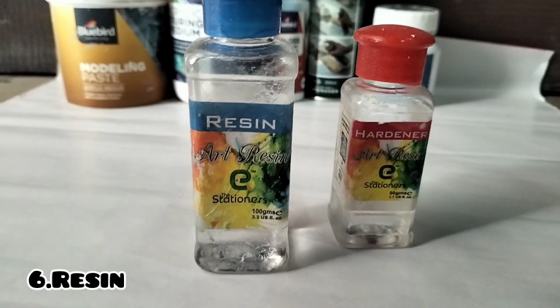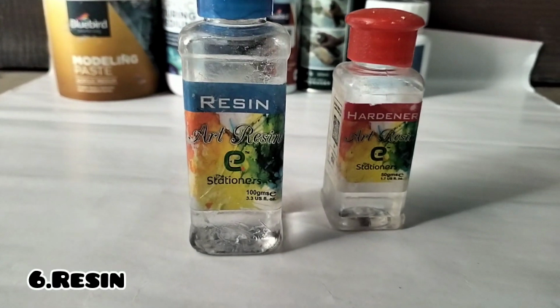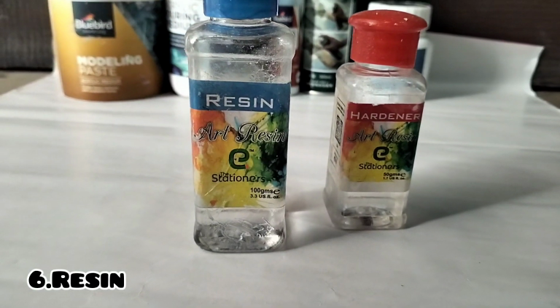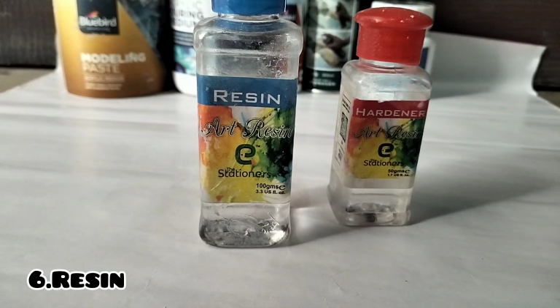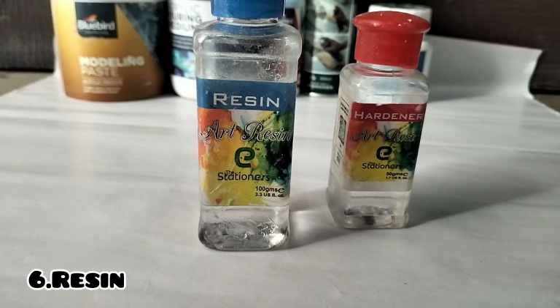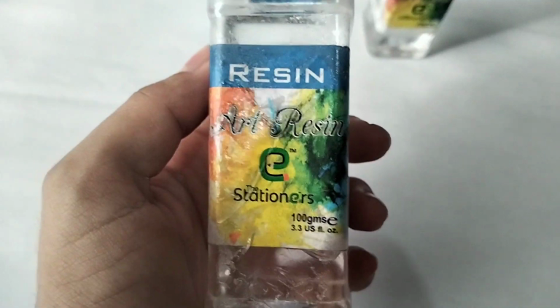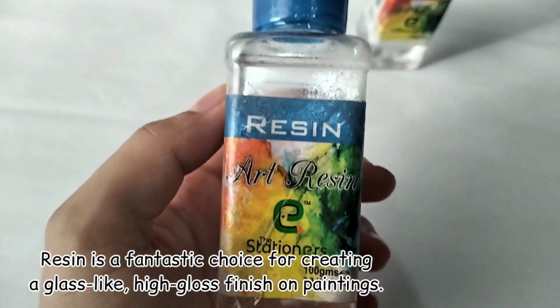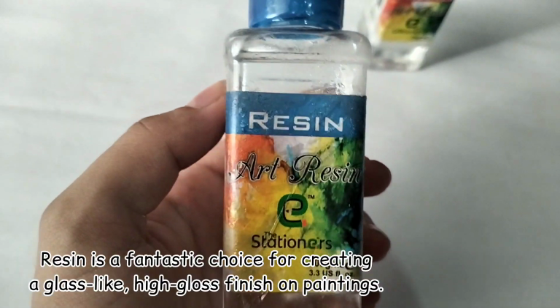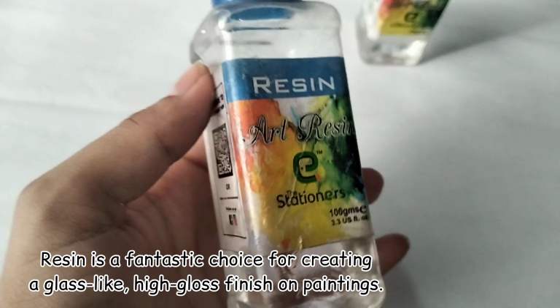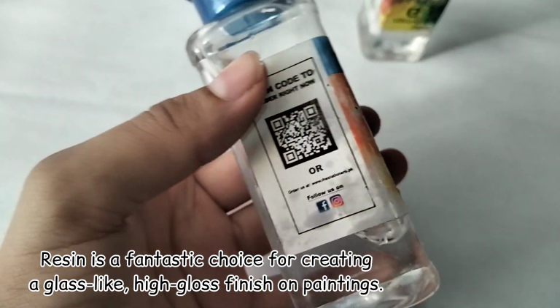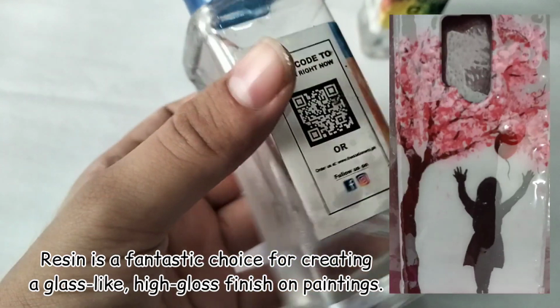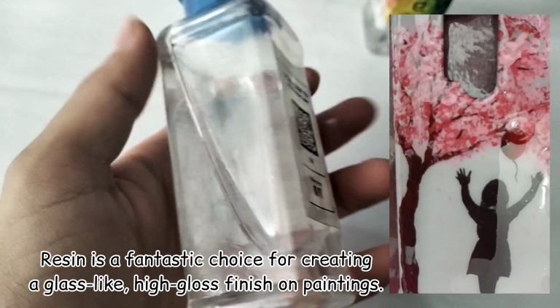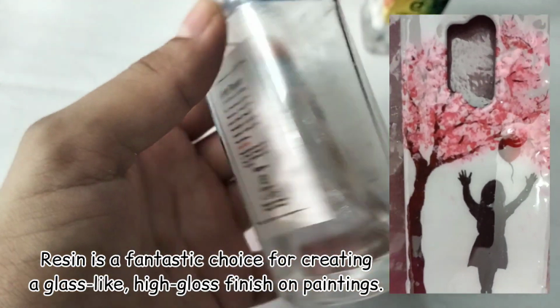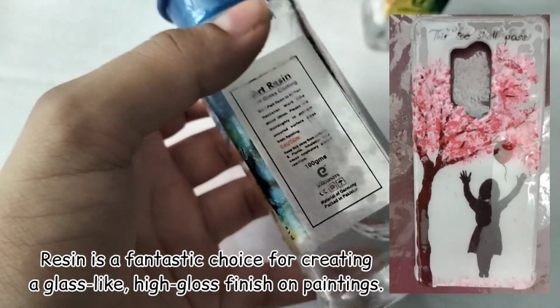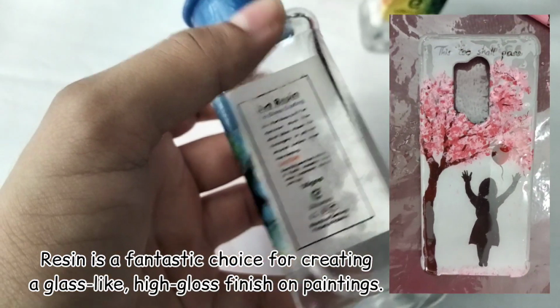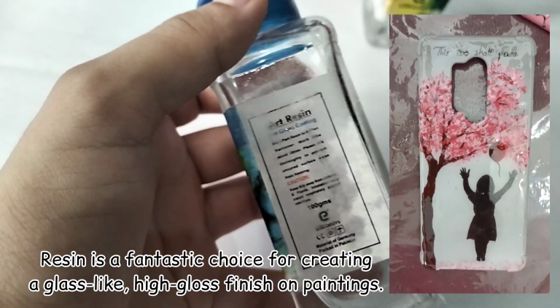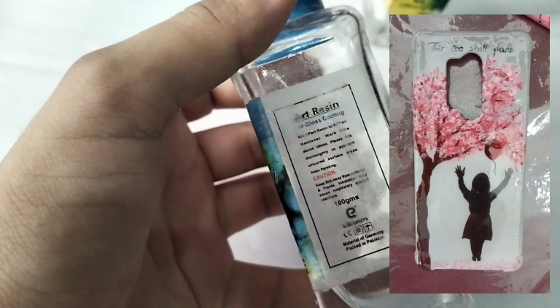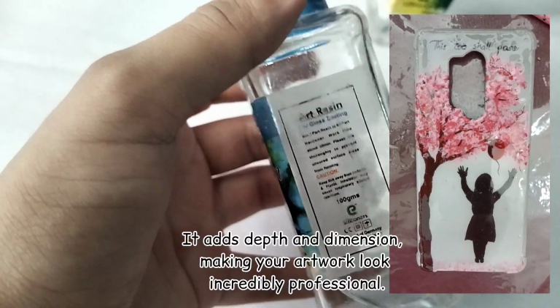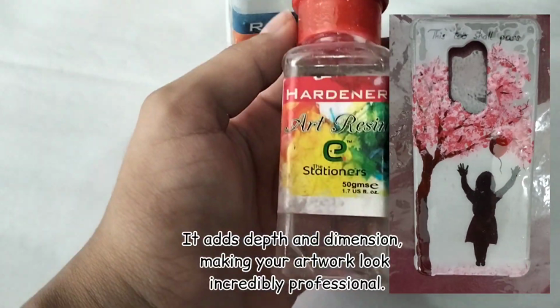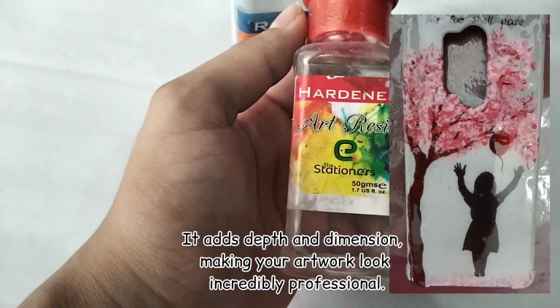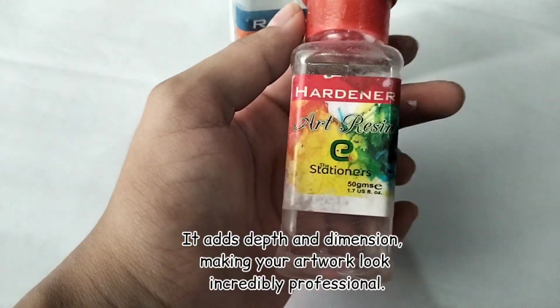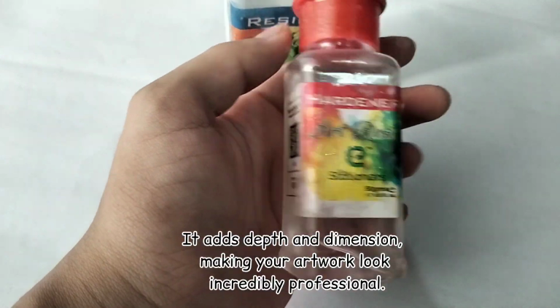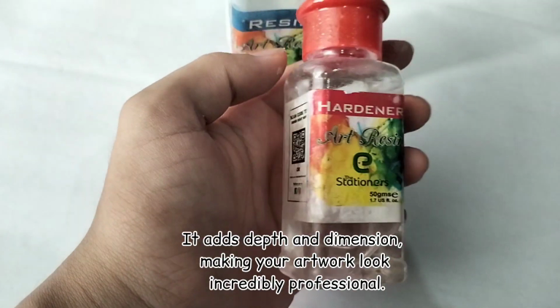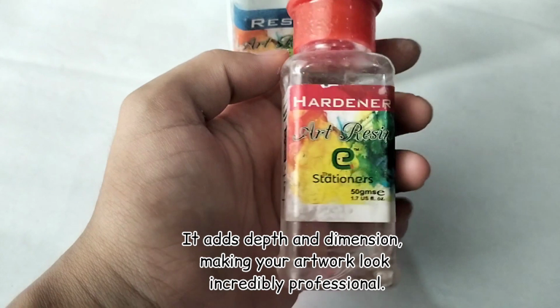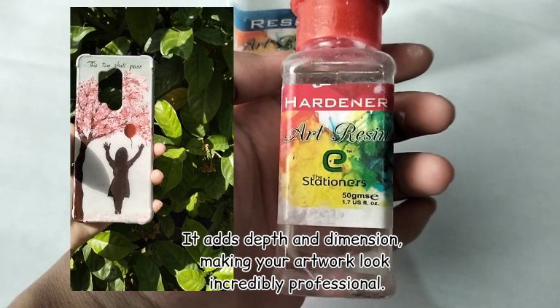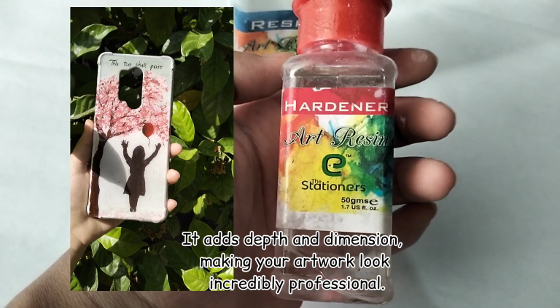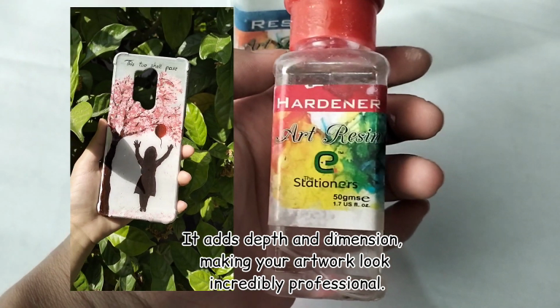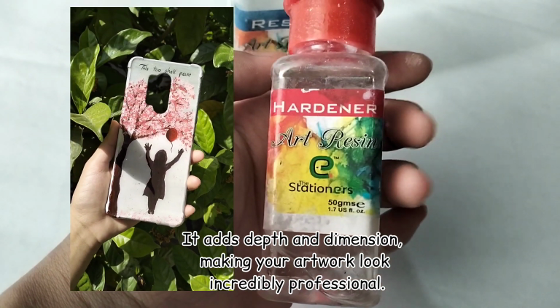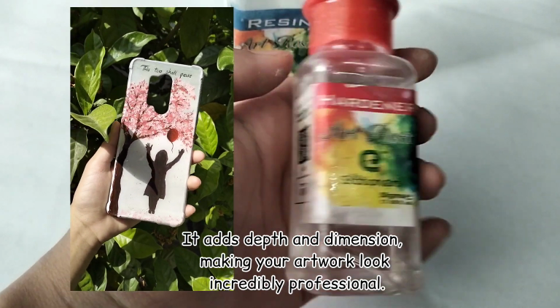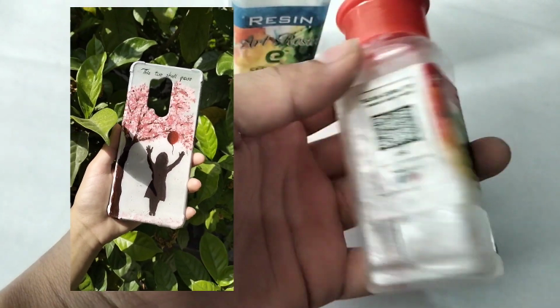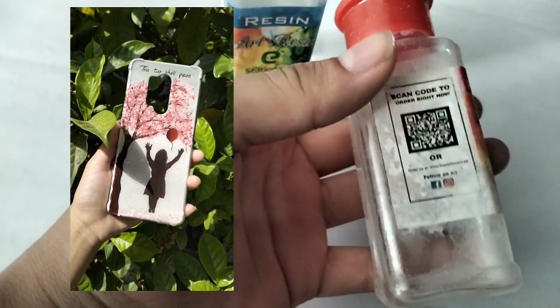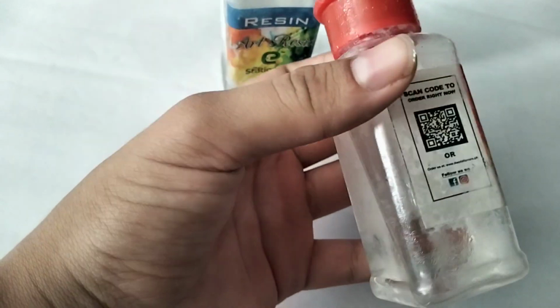Number six is resin. Resin is a fantastic choice for creating a glass-like high gloss finish on paintings. It adds depth and dimension, making your artwork look incredibly professional.